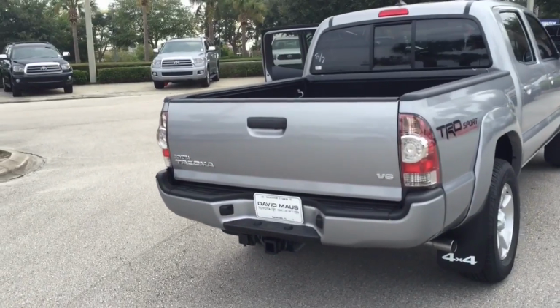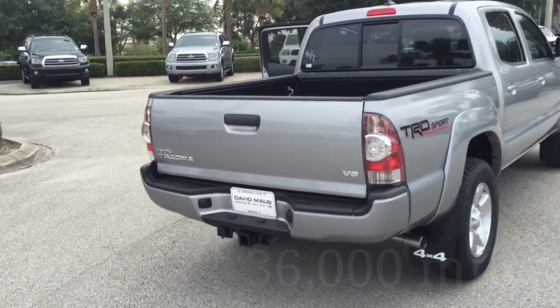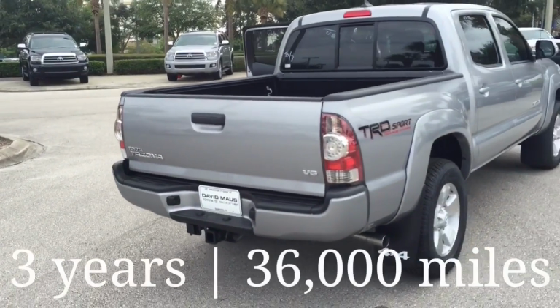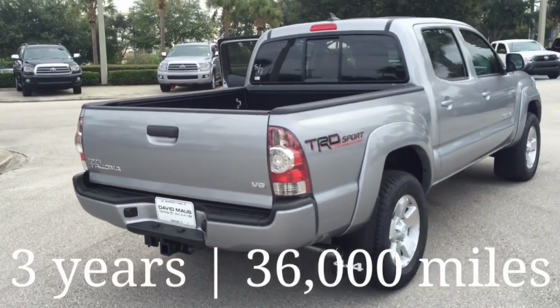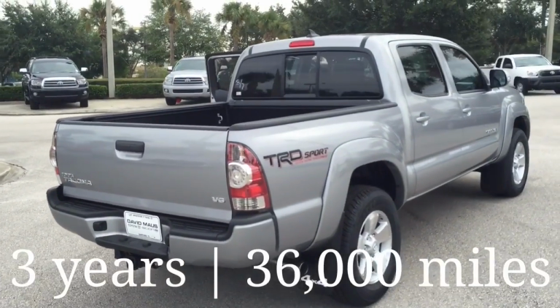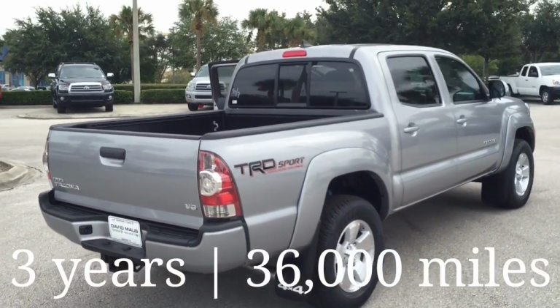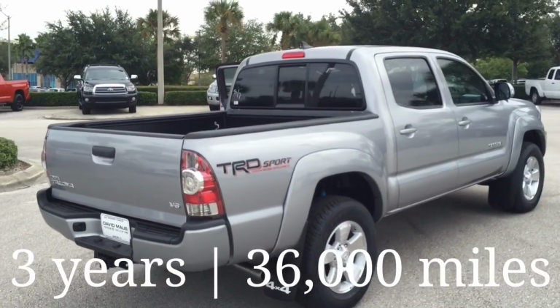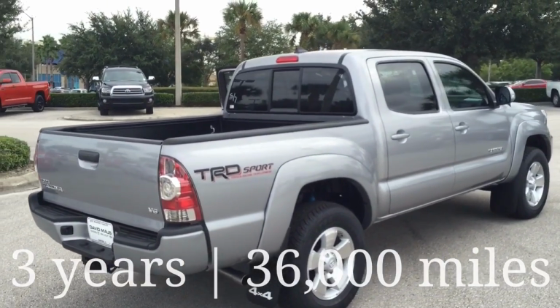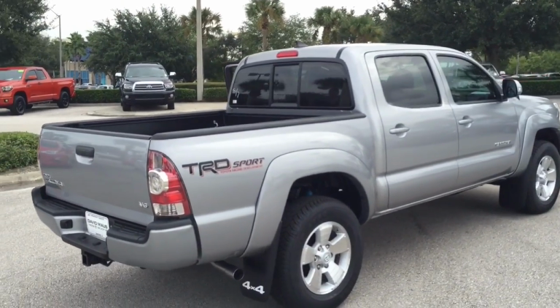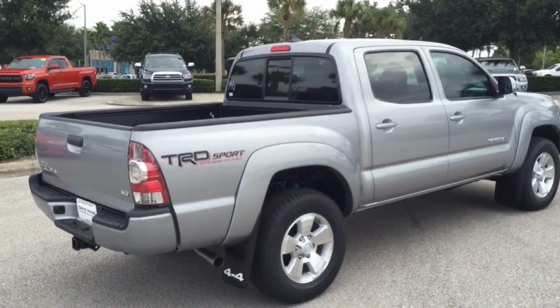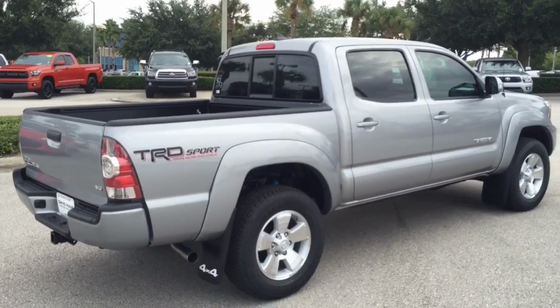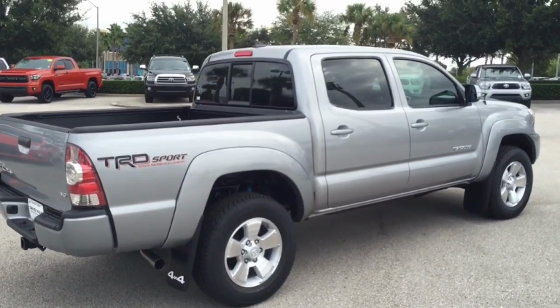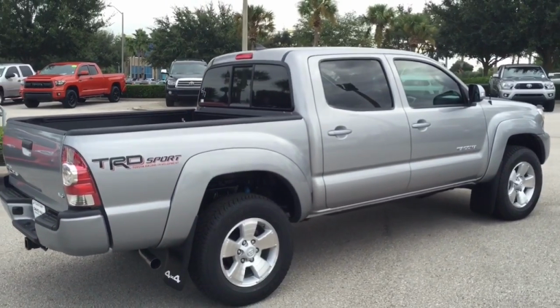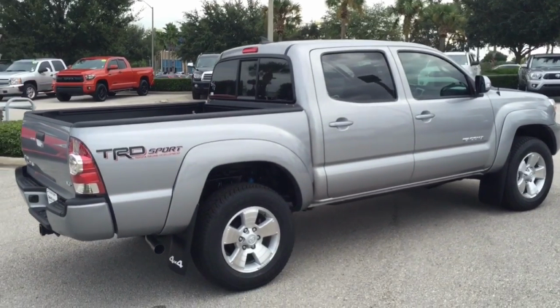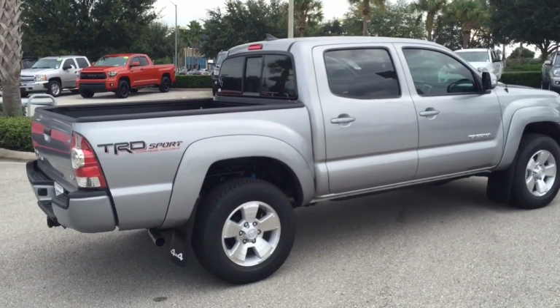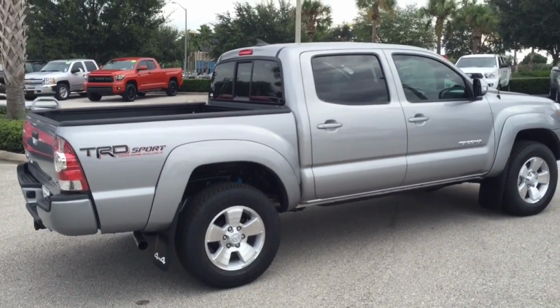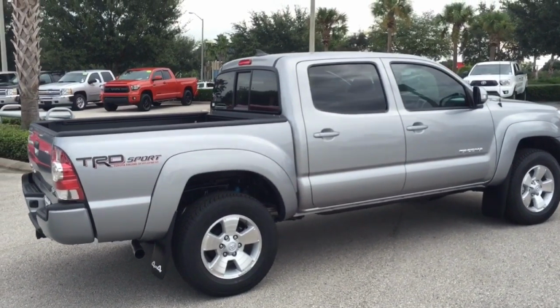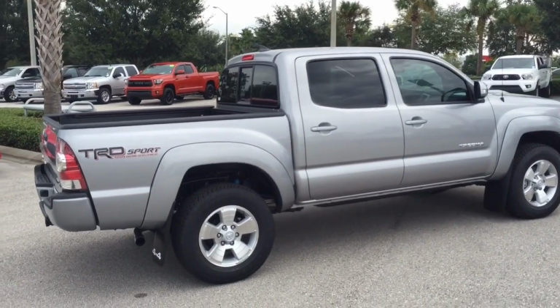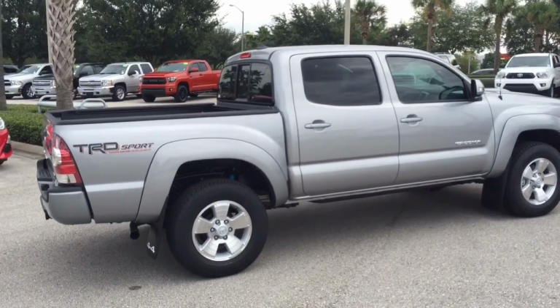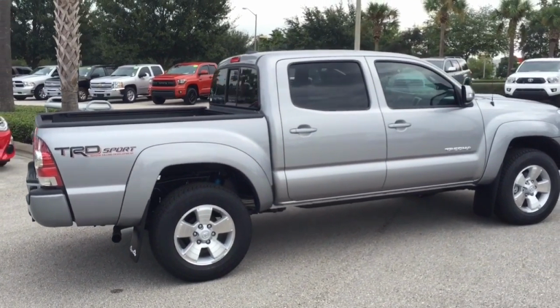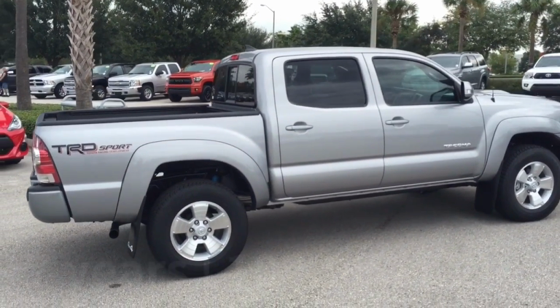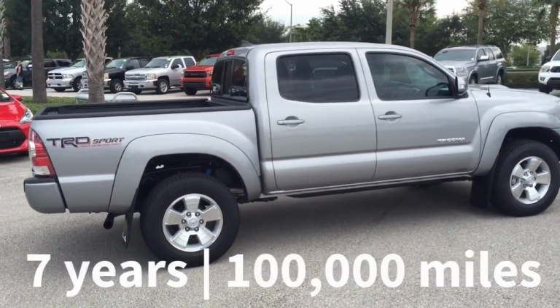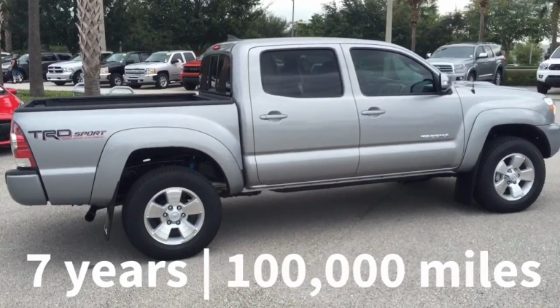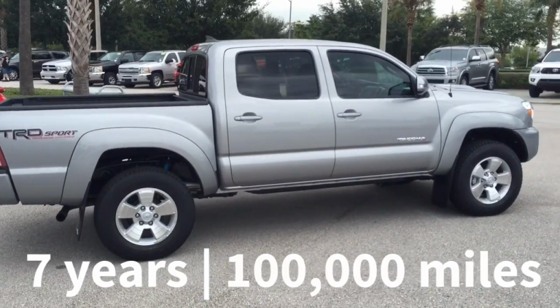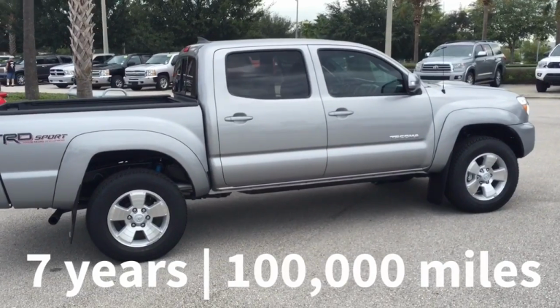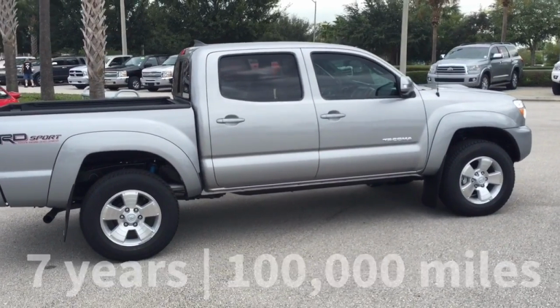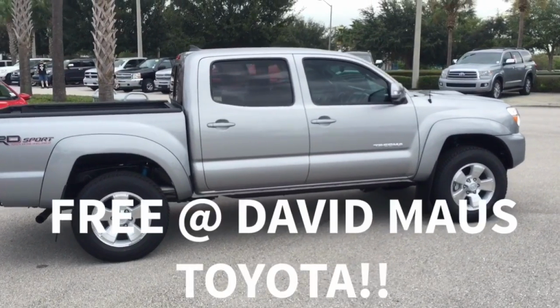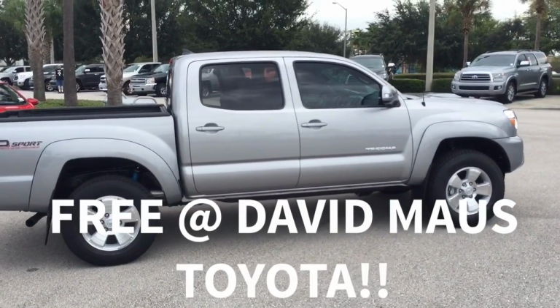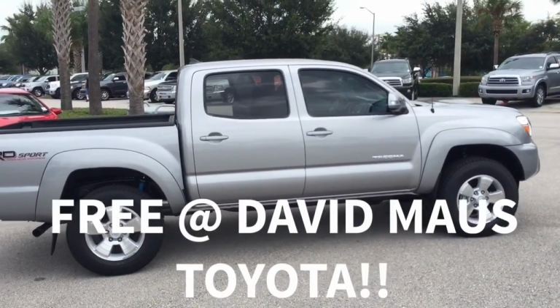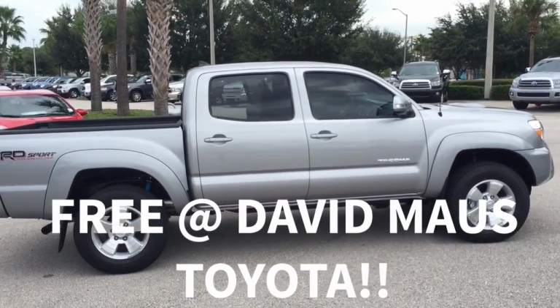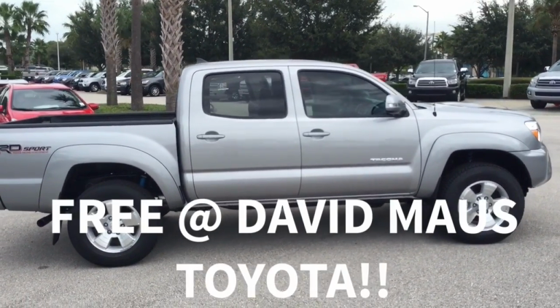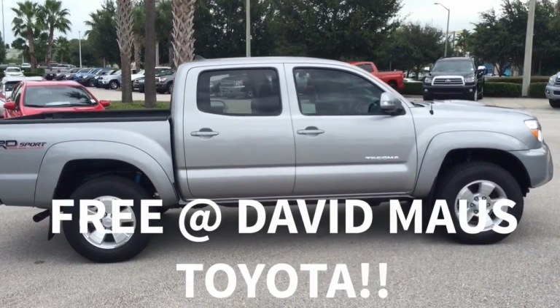Three years, 36,000 miles bumper-to-bumper warranty. Five years, 60,000 powertrain warranty that we at David Moss Toyota upgrade to seven years, 100,000 miles, completely free on all new Toyotas.